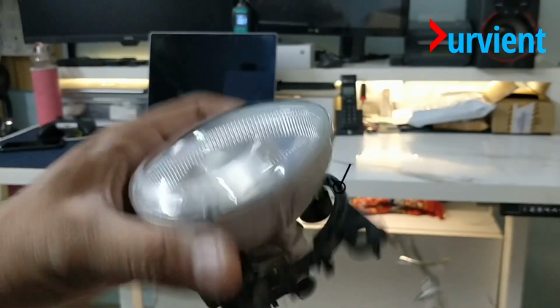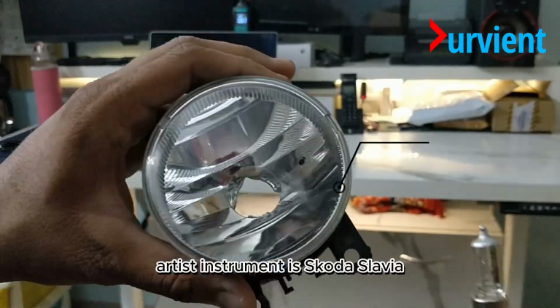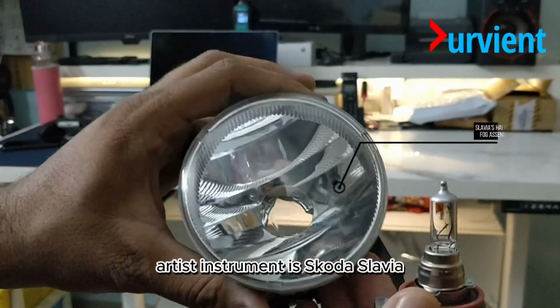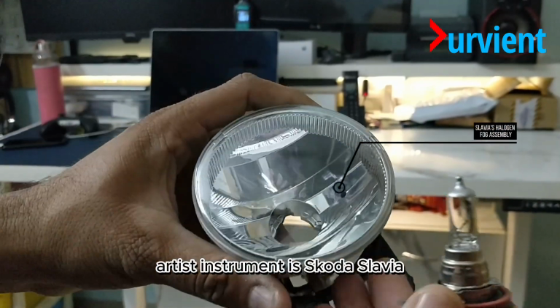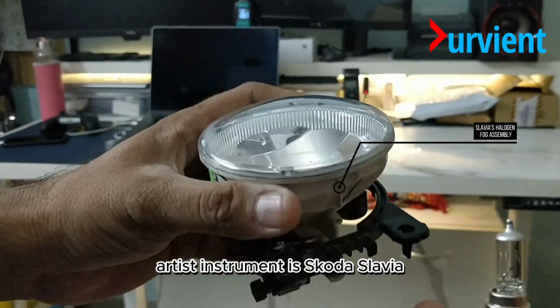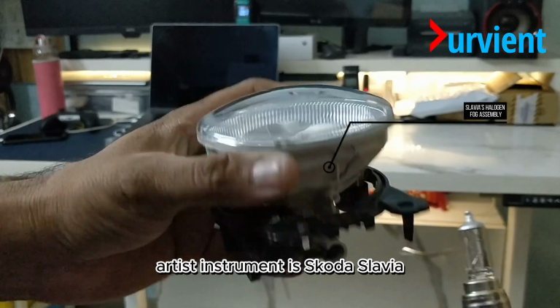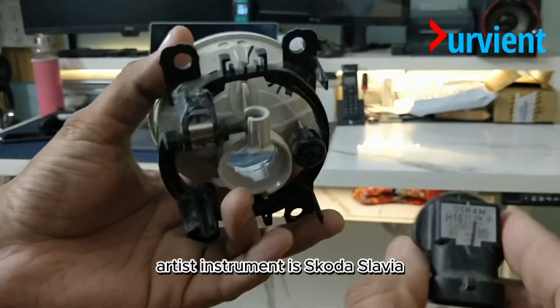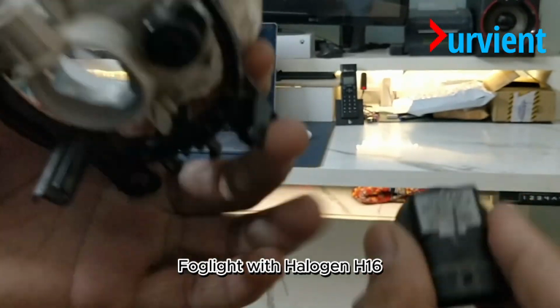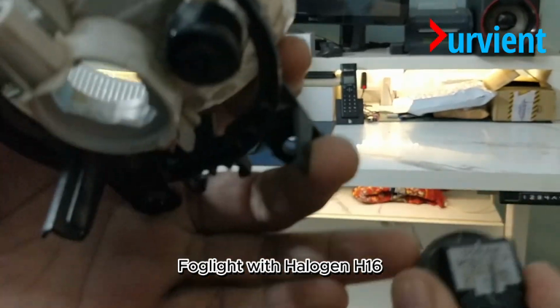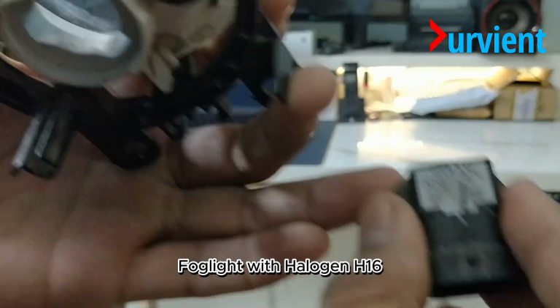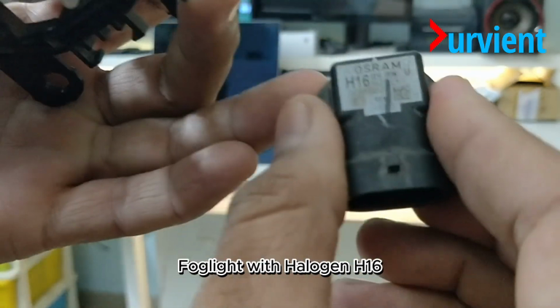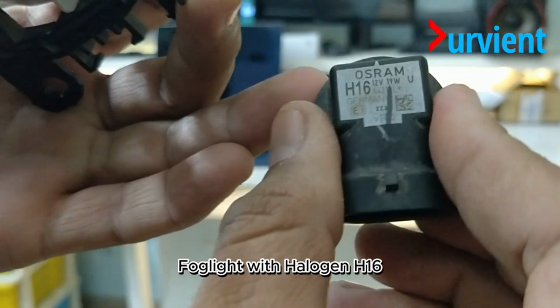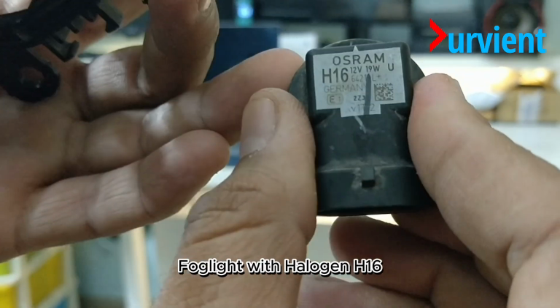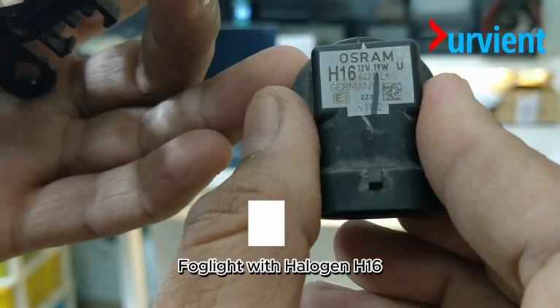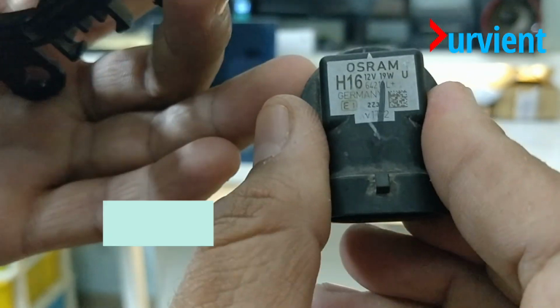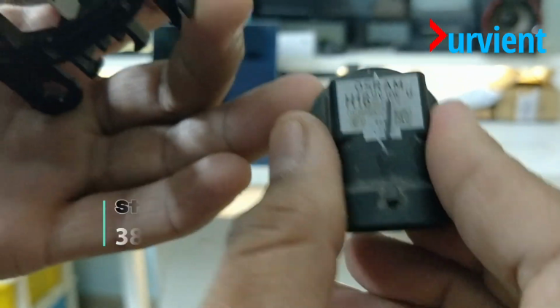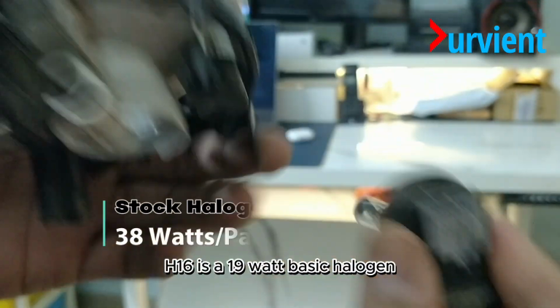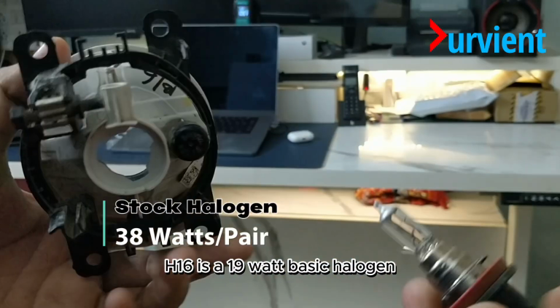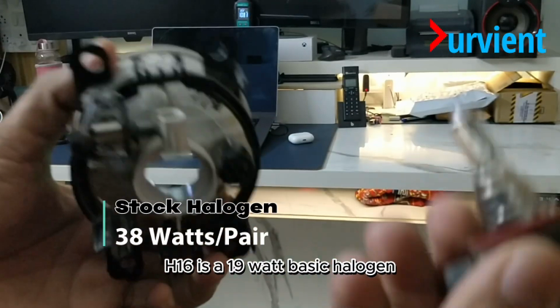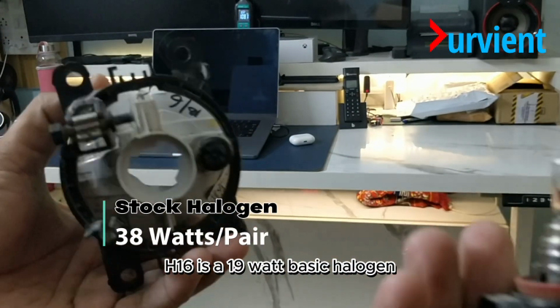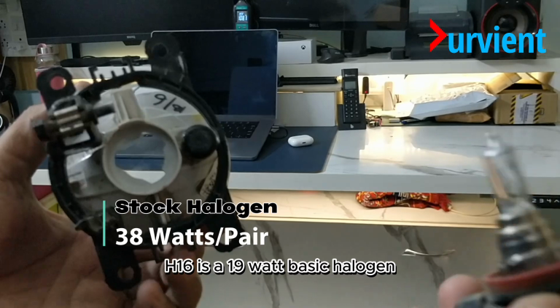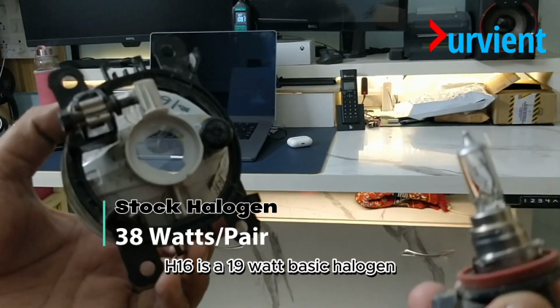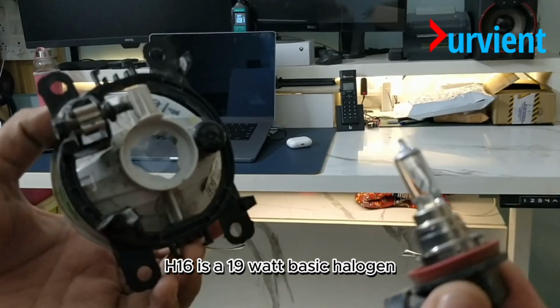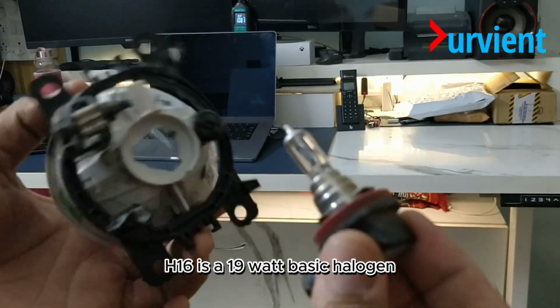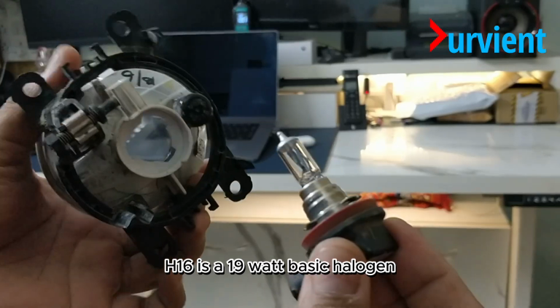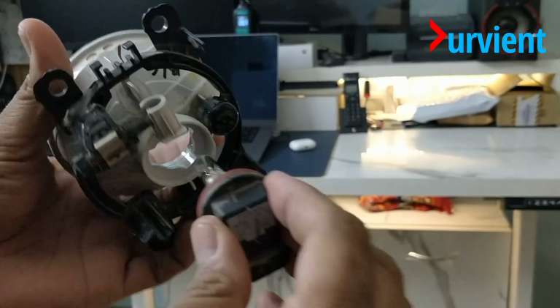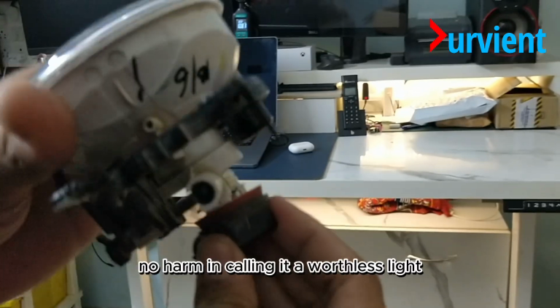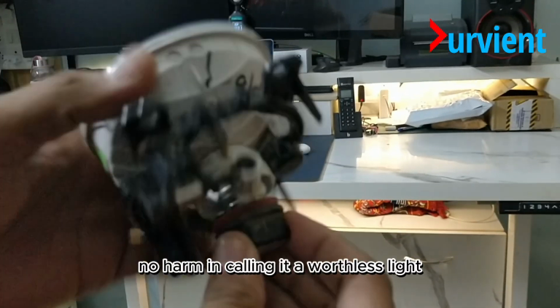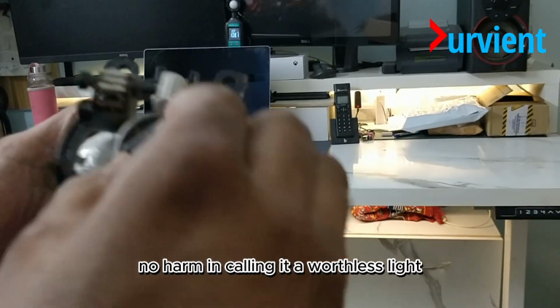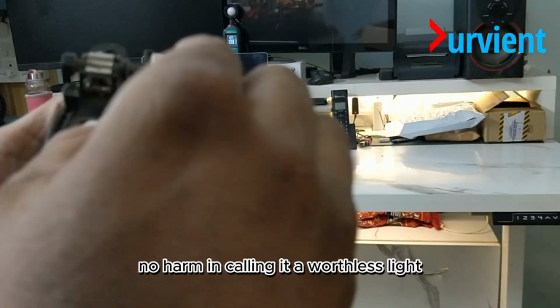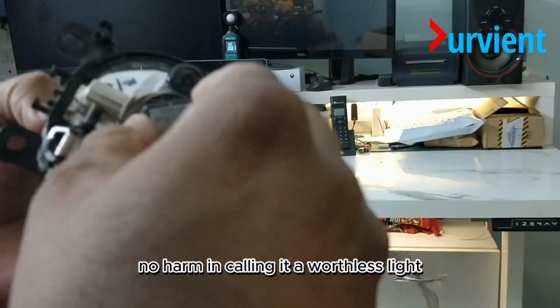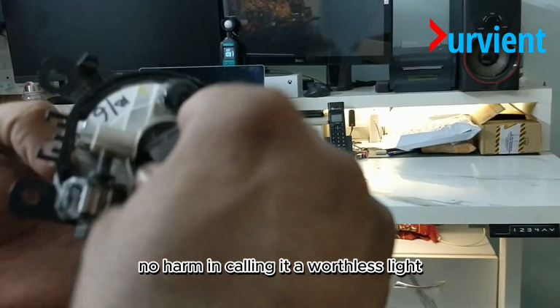Our test instrument is Korda Slavia's fog light with halogen H16. The H16 is a 19-watt basic halogen — no harm in calling it a worthless light.